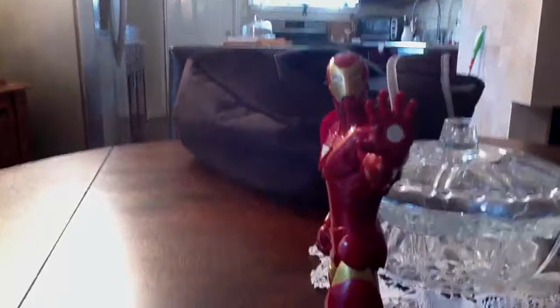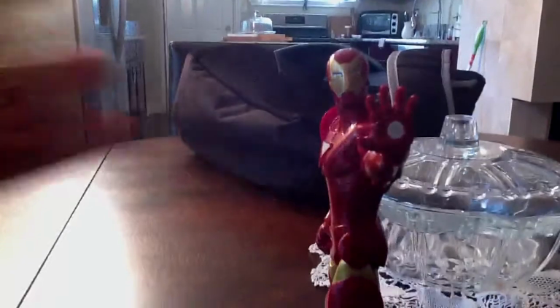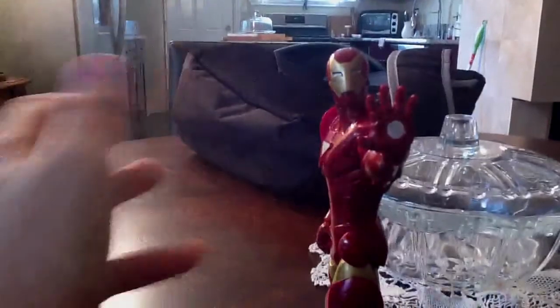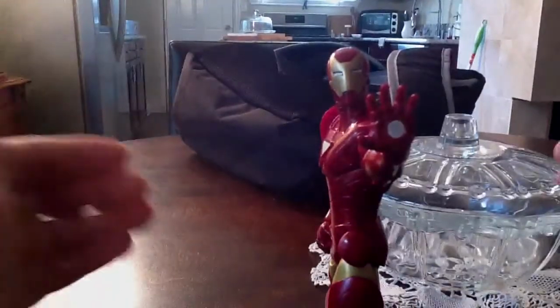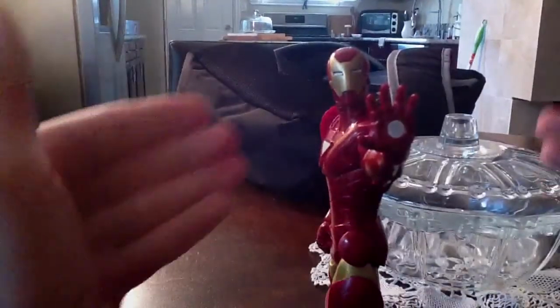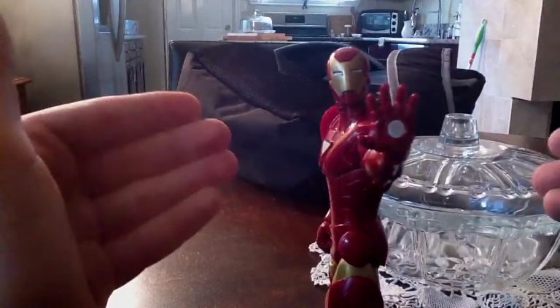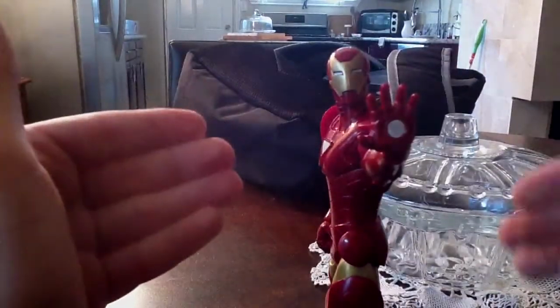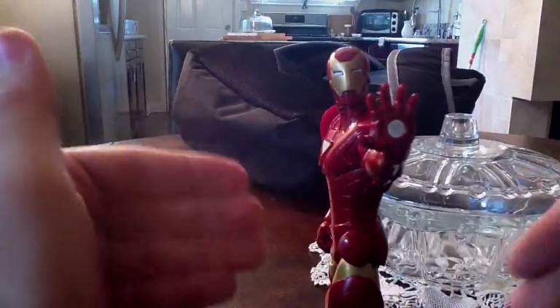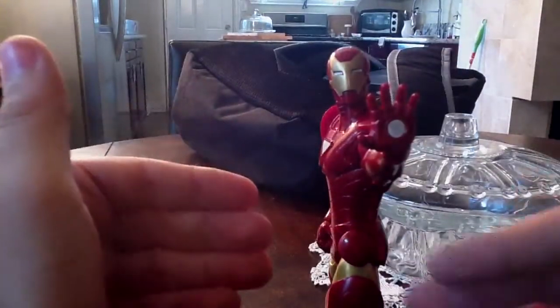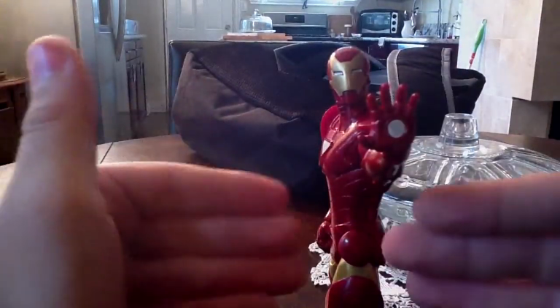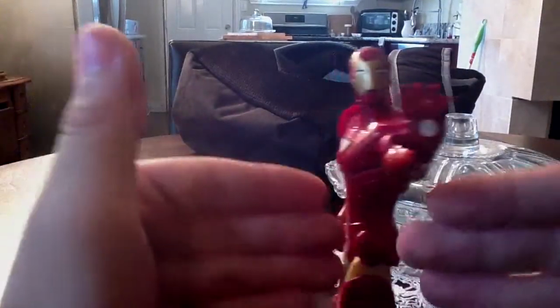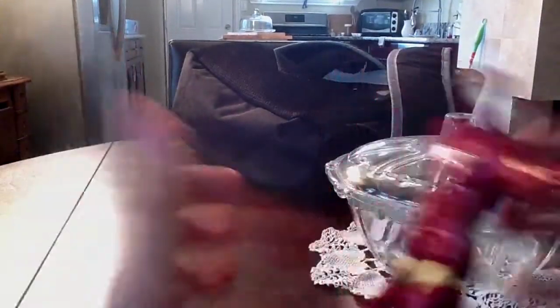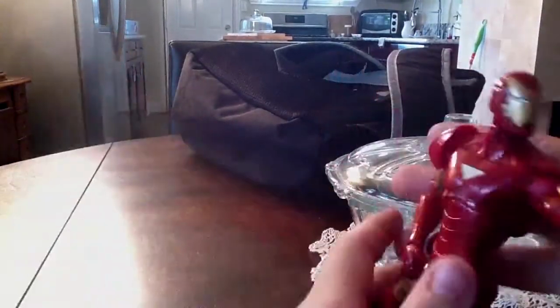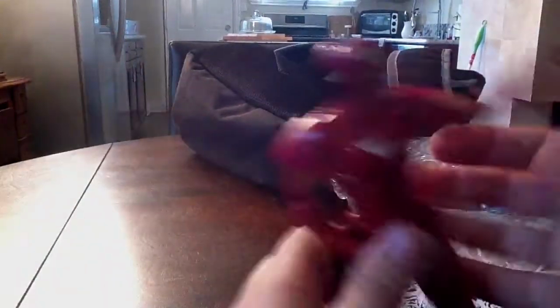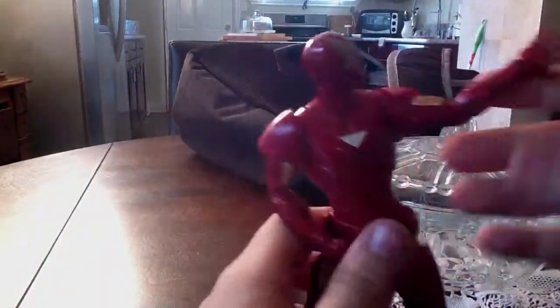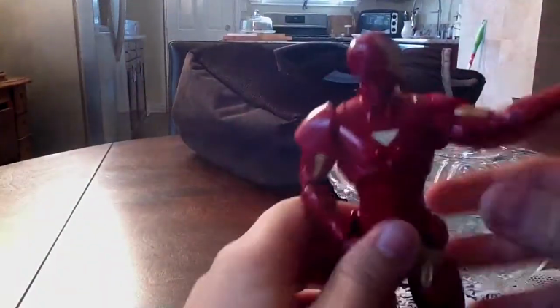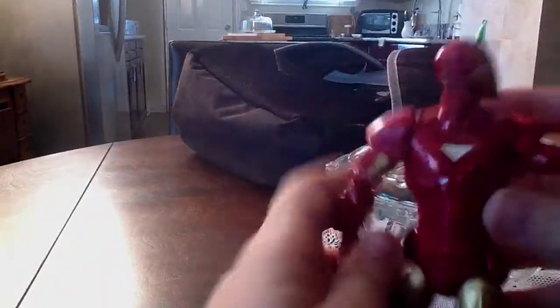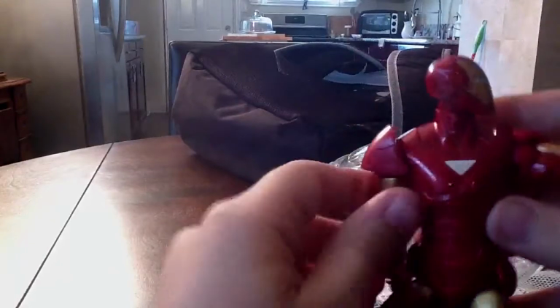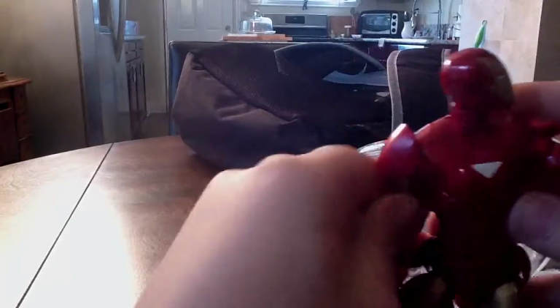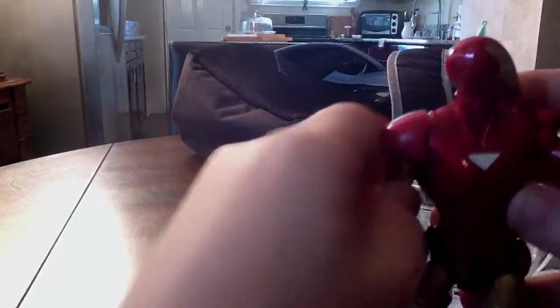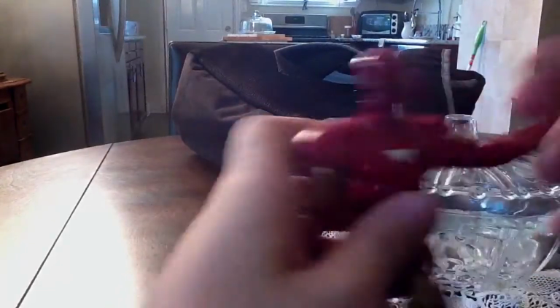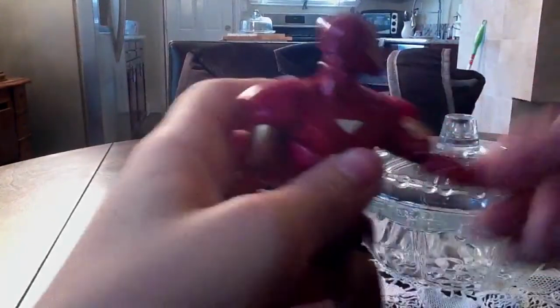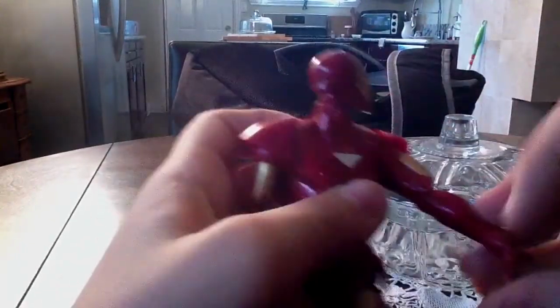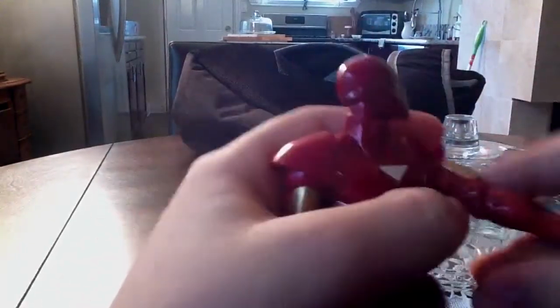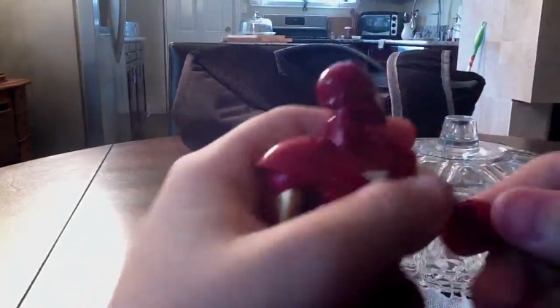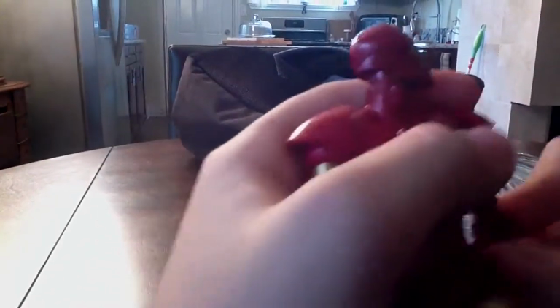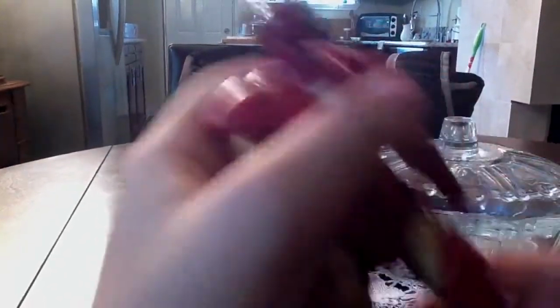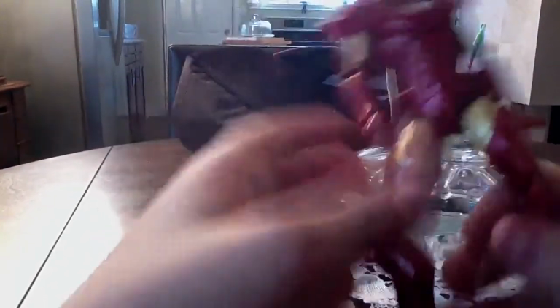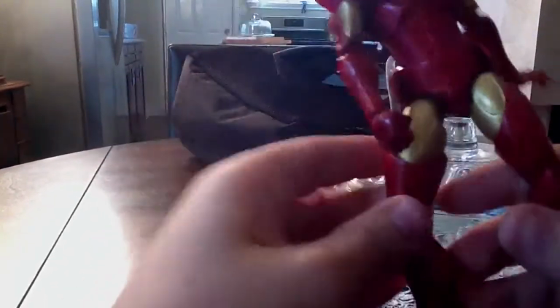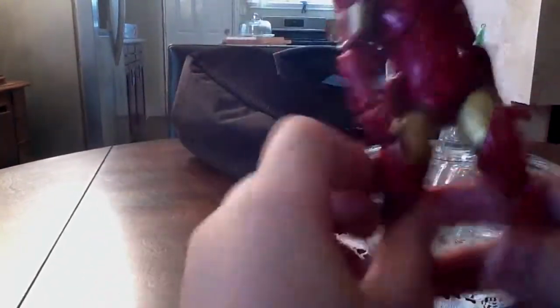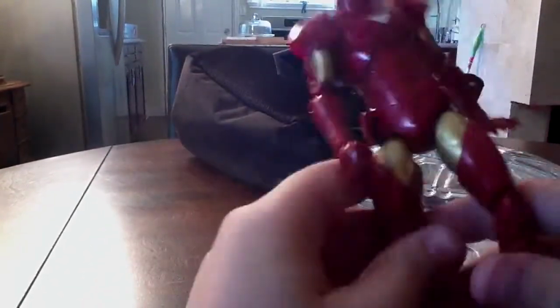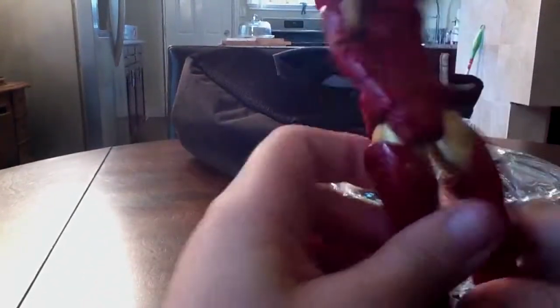Hey, what's up, you guys? It's me, WeezyReview70, and I'm doing my redo review of the Return of Marvel Legends T-Rex Wave Extremis Iron Man.